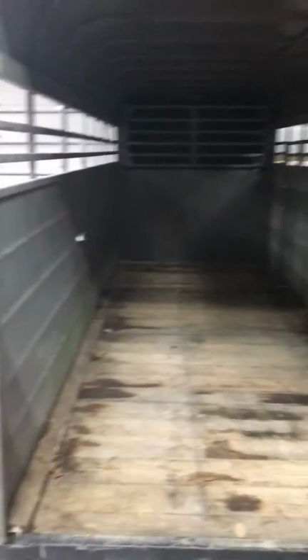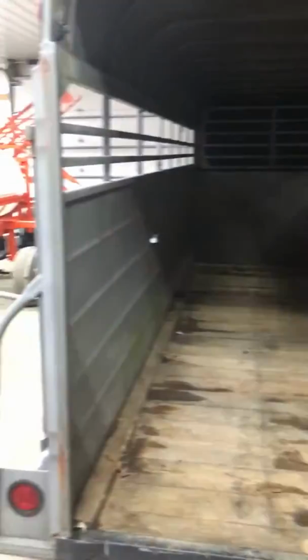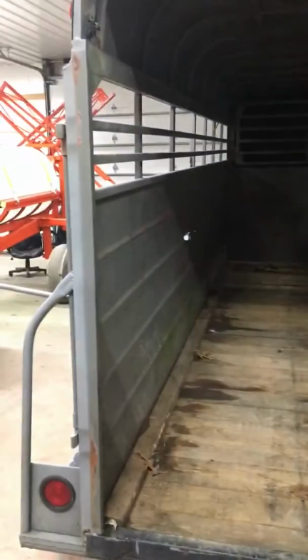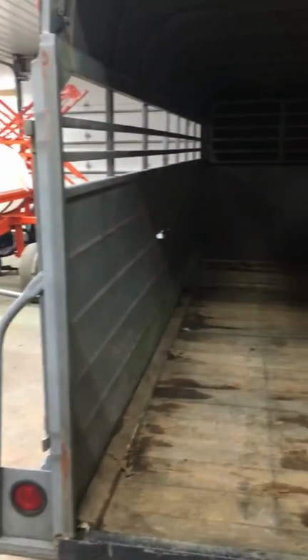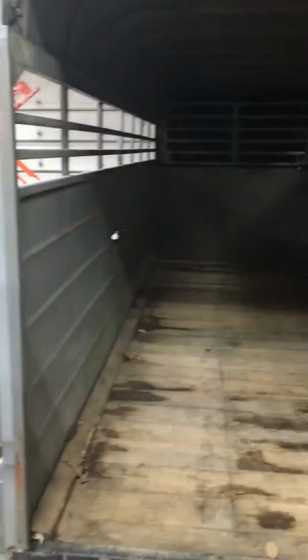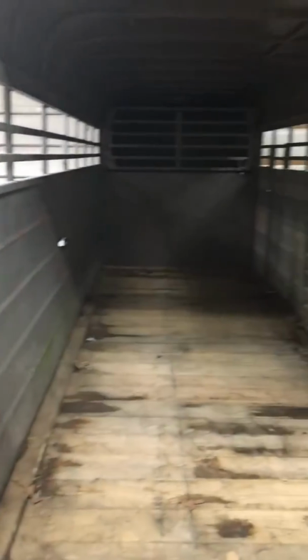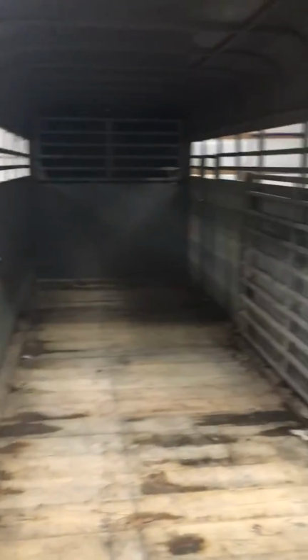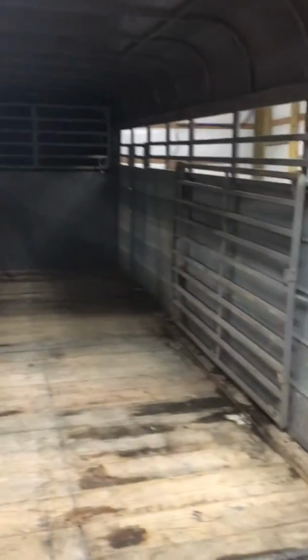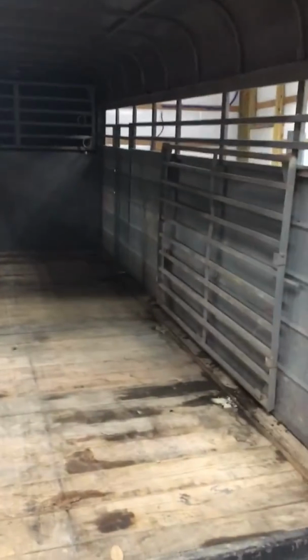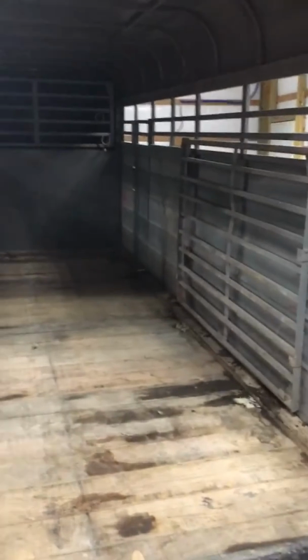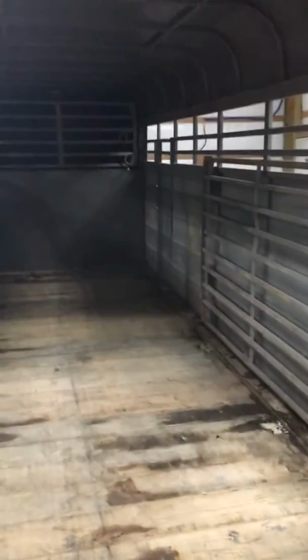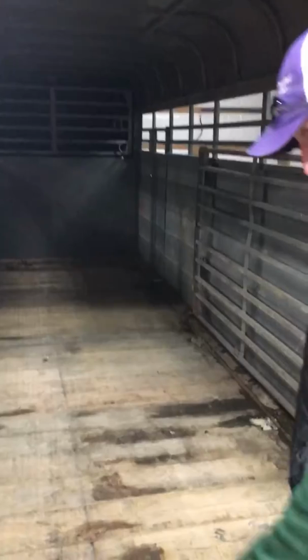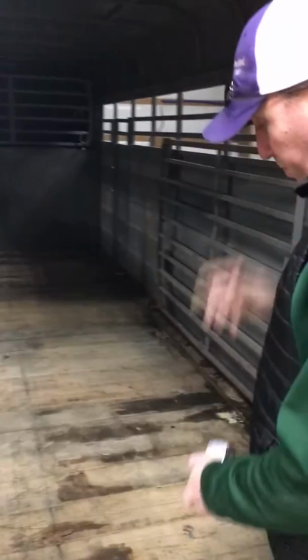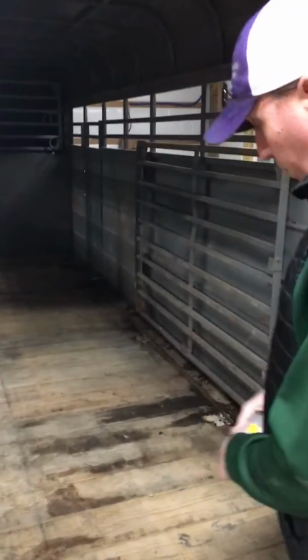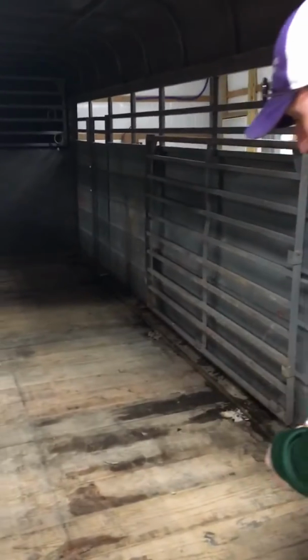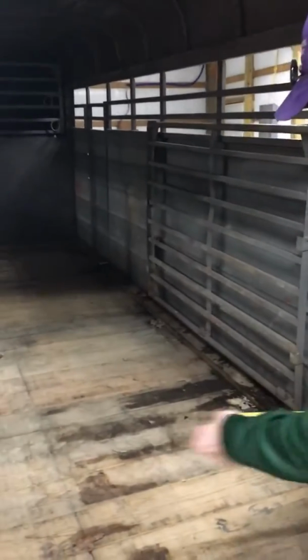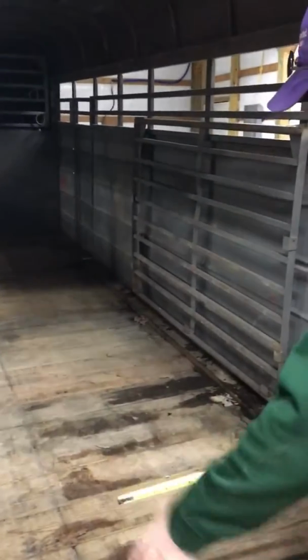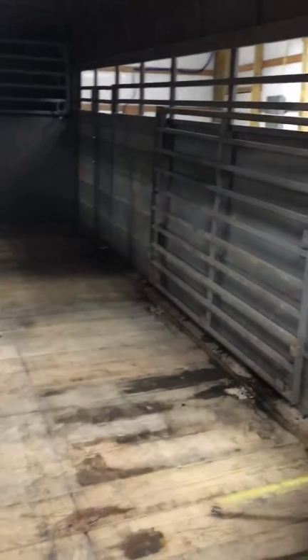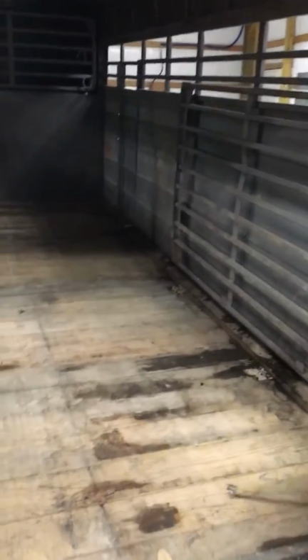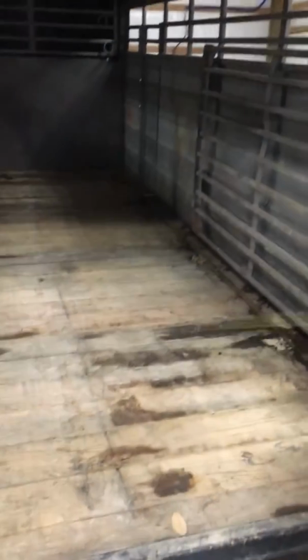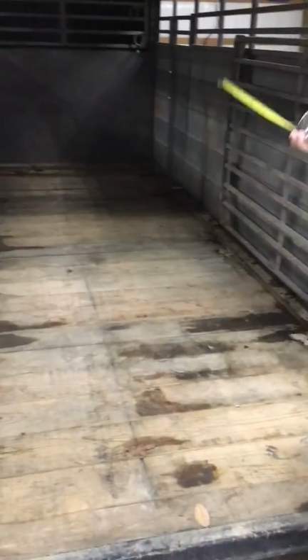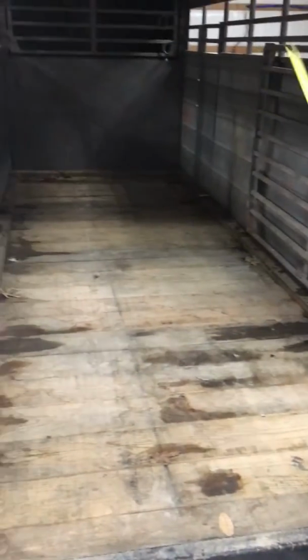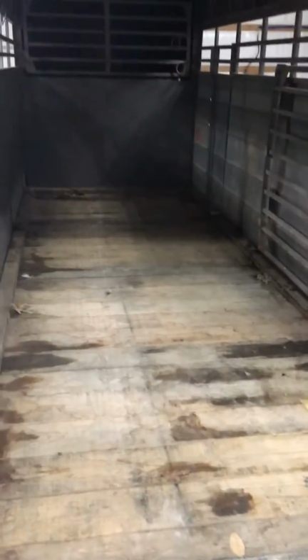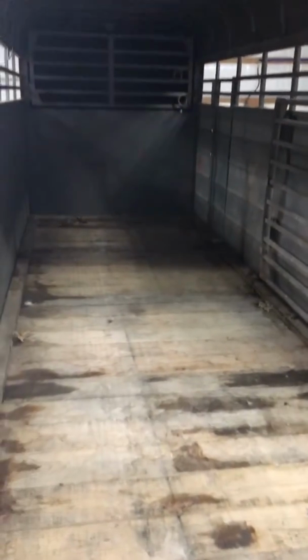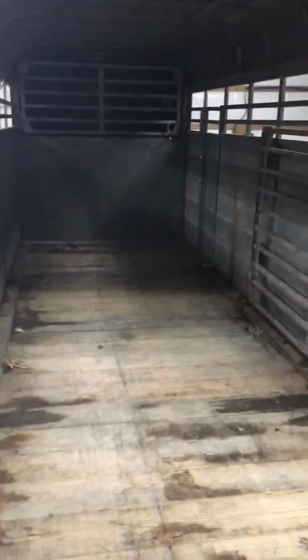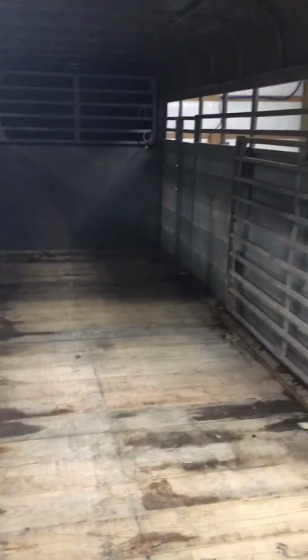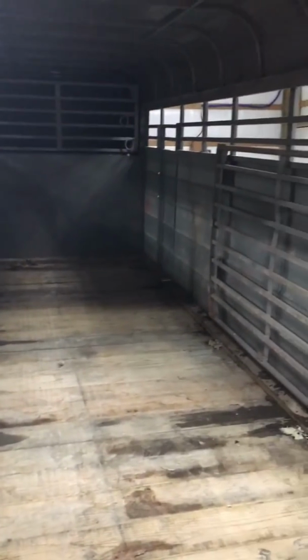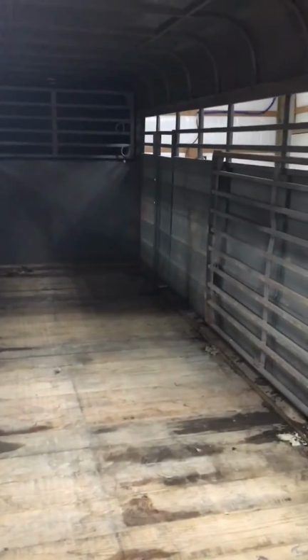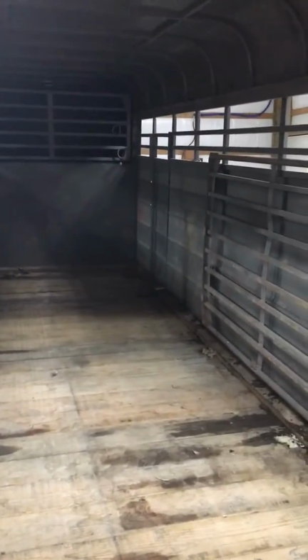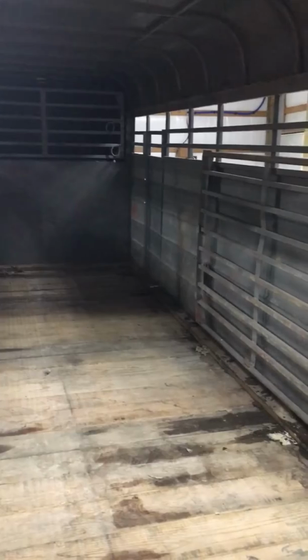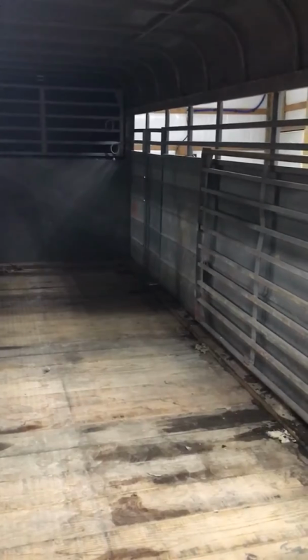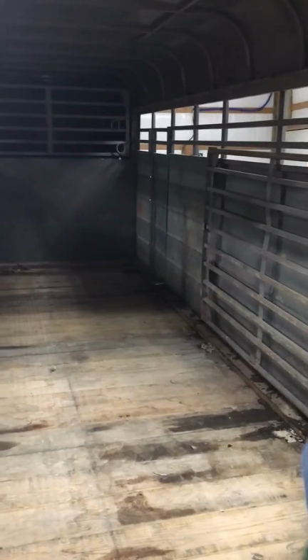Trailer is almost 100% original outside of the floor. The floor has been replaced, but it is in absolutely perfect shape. Hasn't been used much.